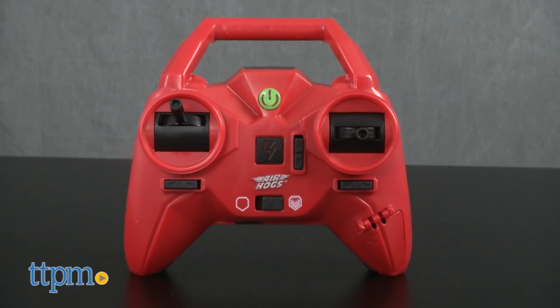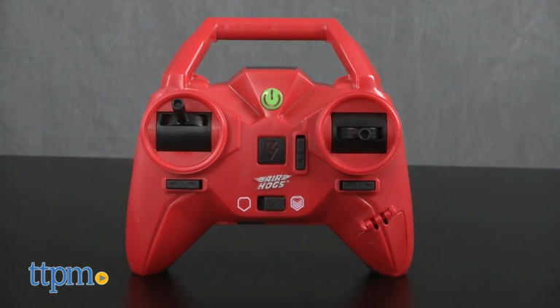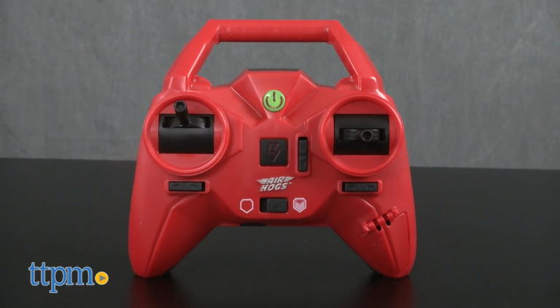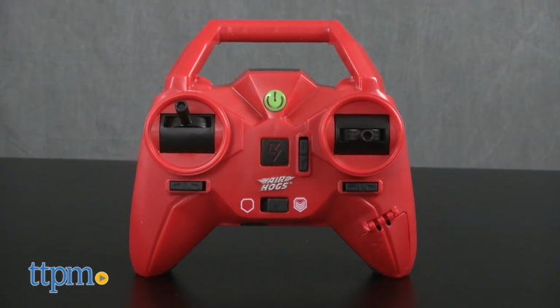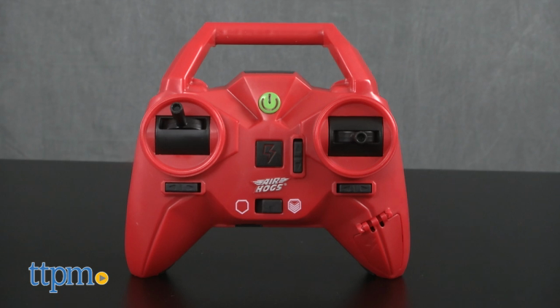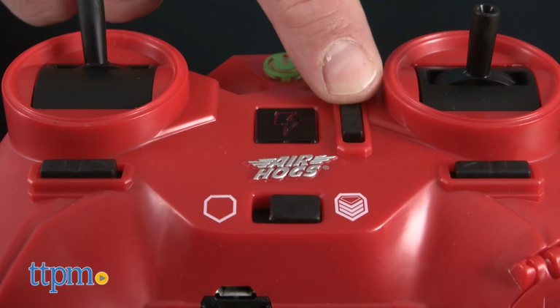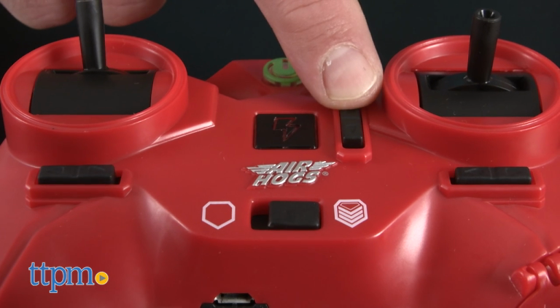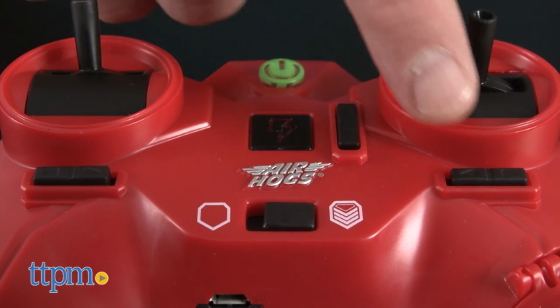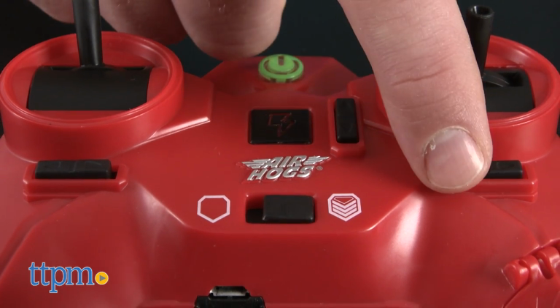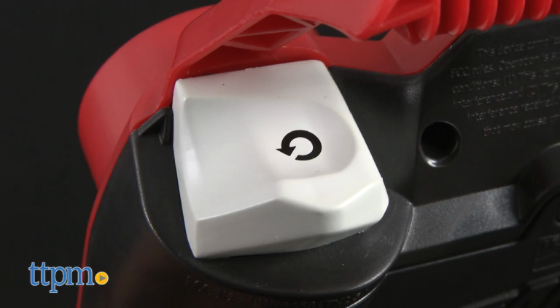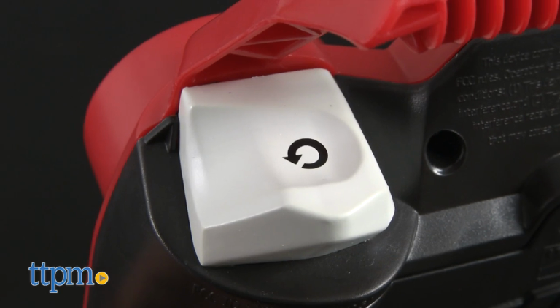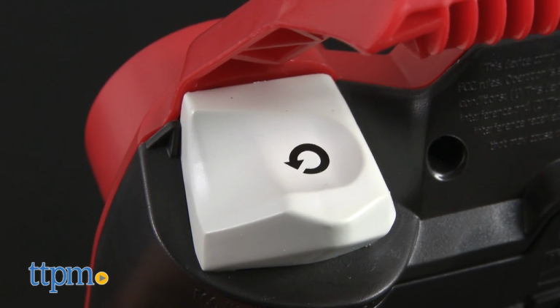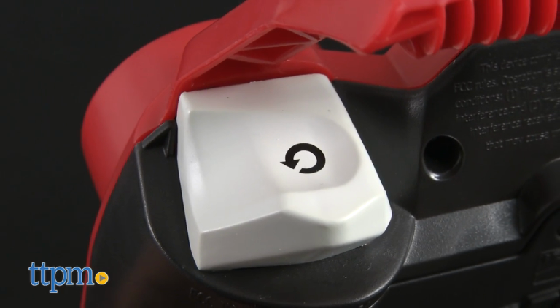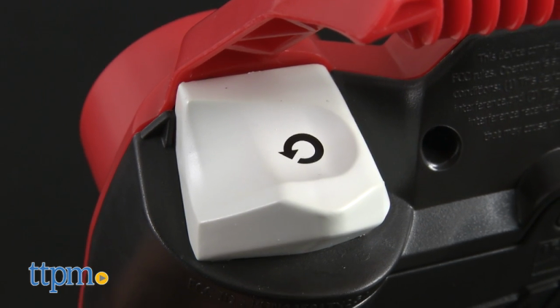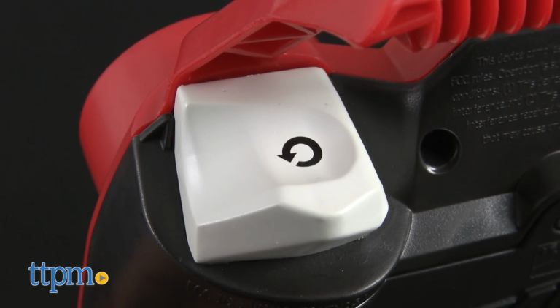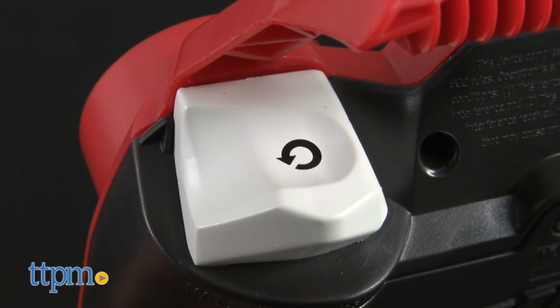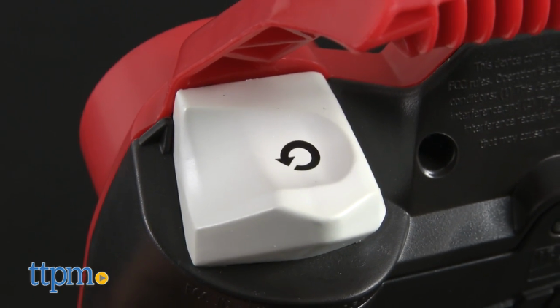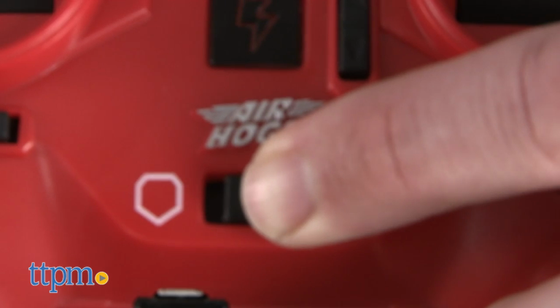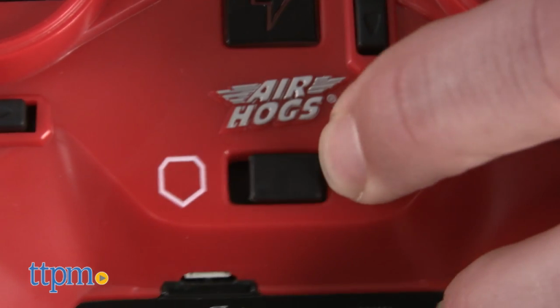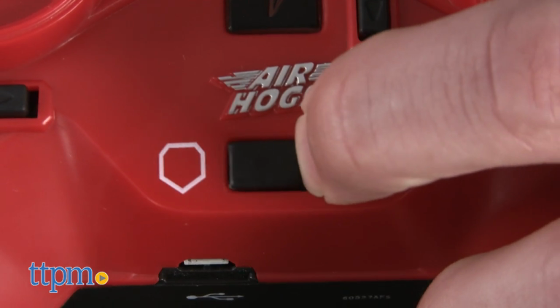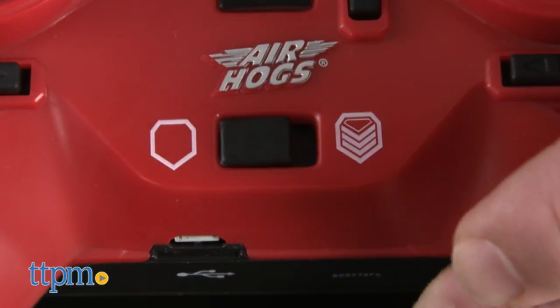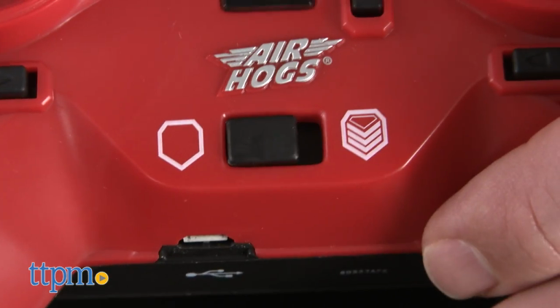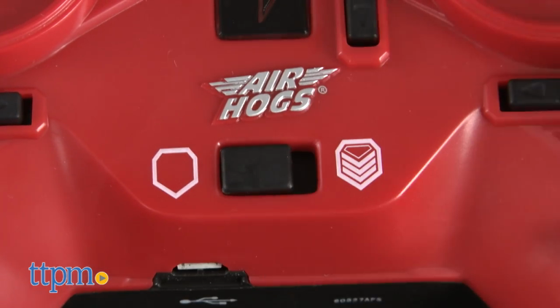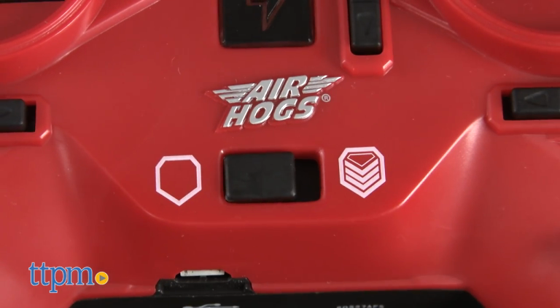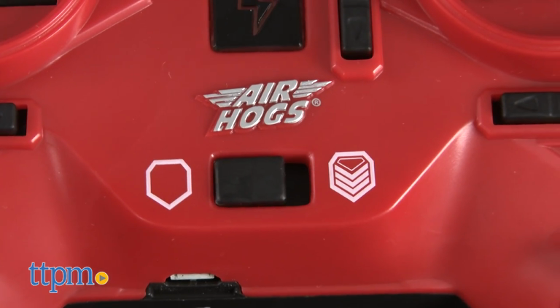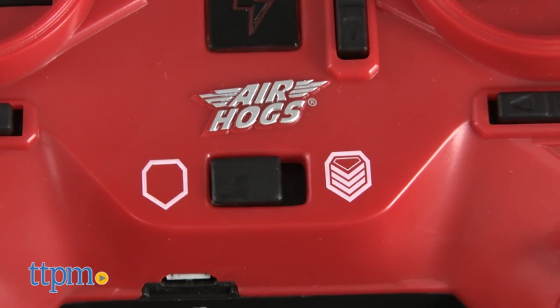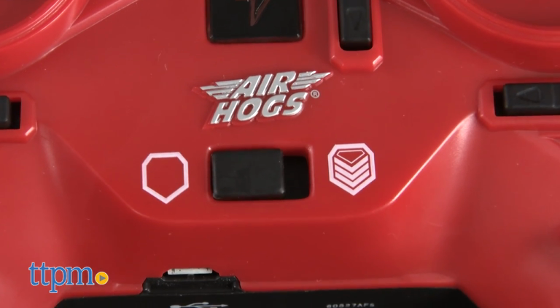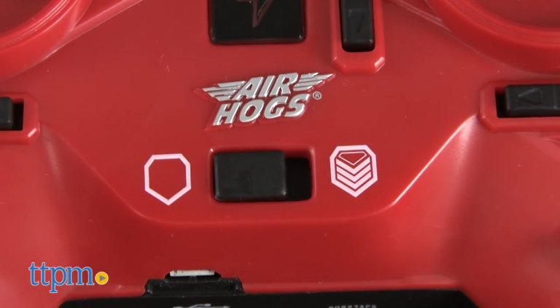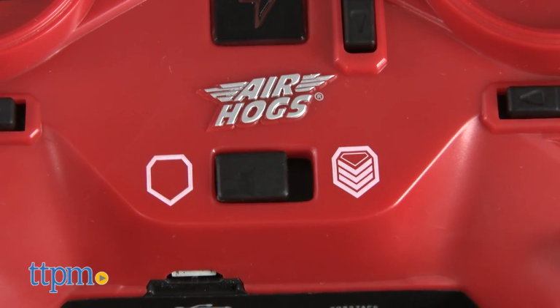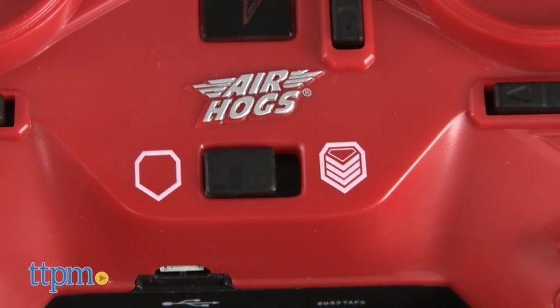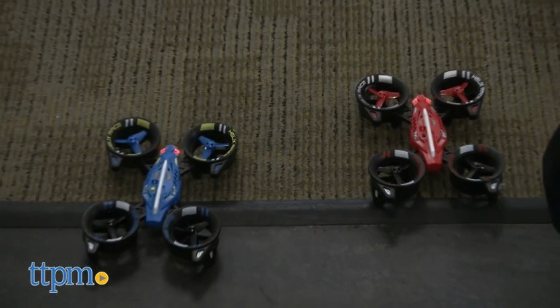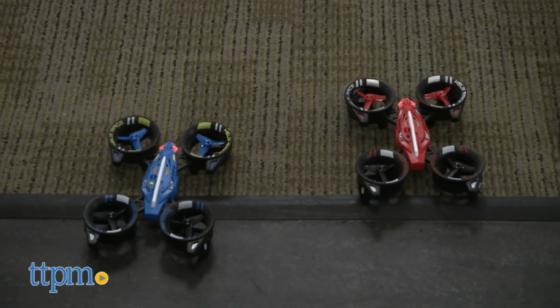Anyone familiar with Air Hogs Drones will recognize the controller, which includes trim controls and a stunt button which makes the drone flip. Novice fliers will appreciate the skill shifter that makes the remote more or less responsive. The Helix Racers are designed for kids 8 and up.